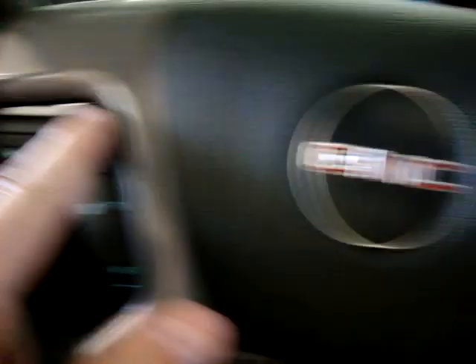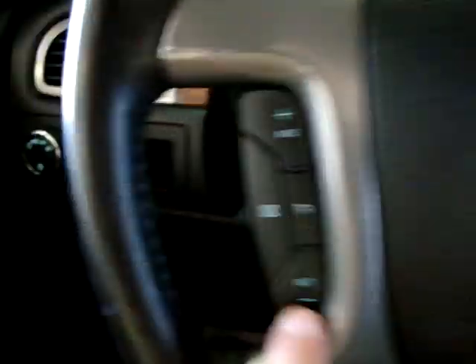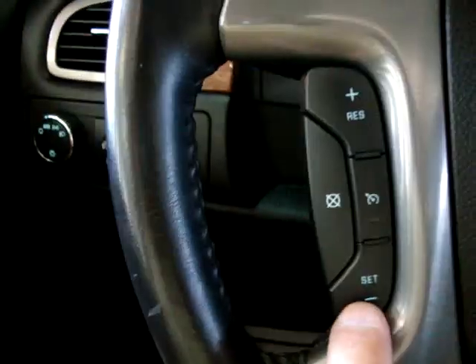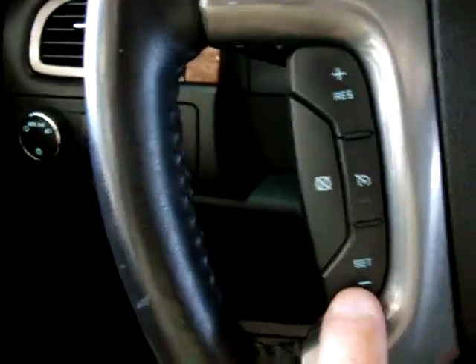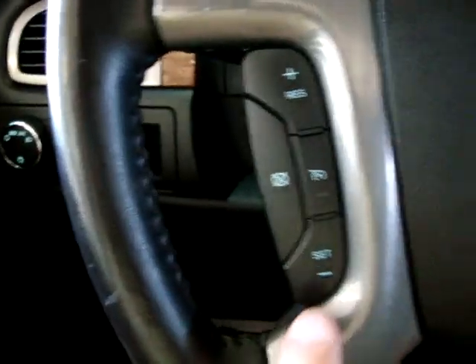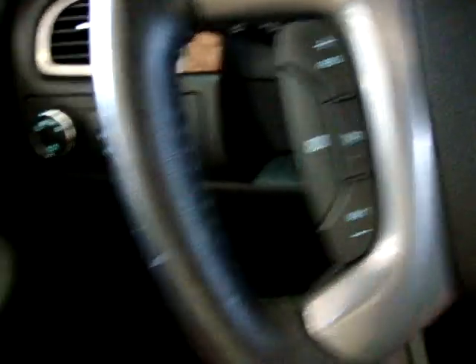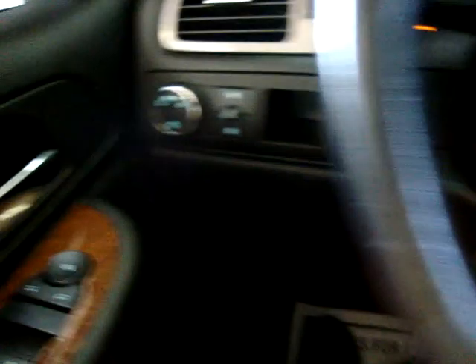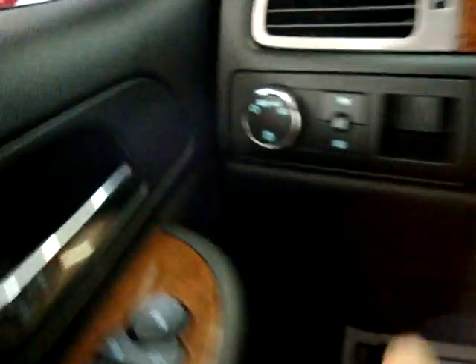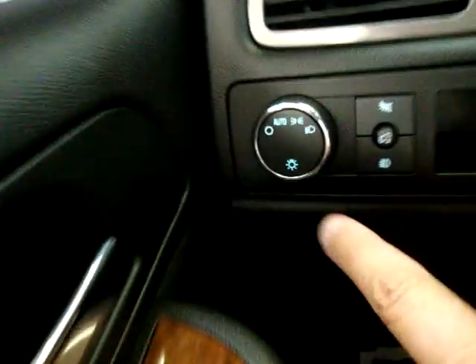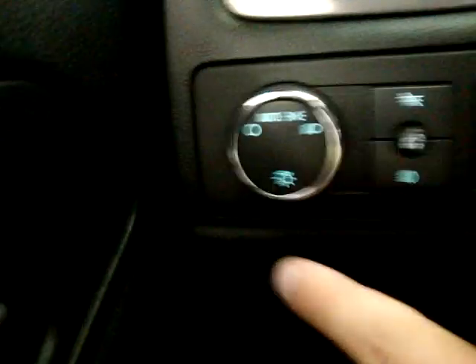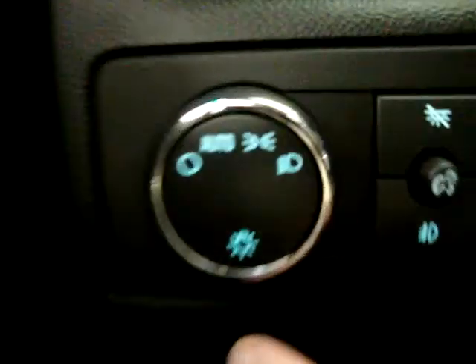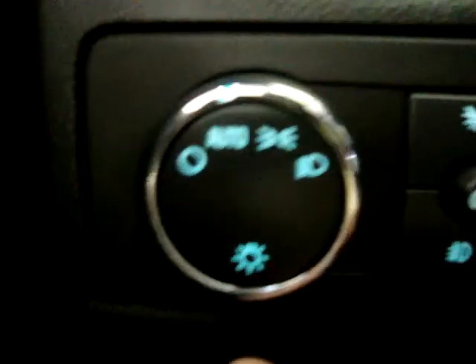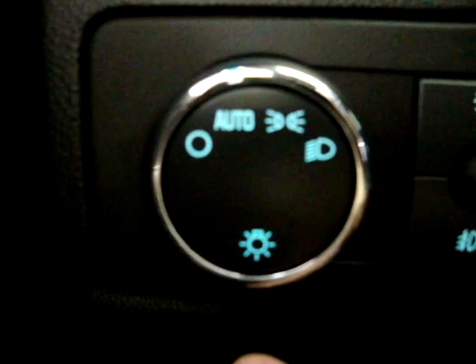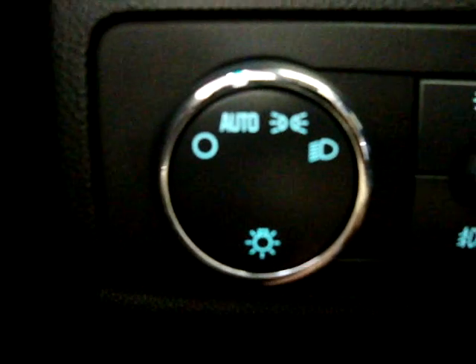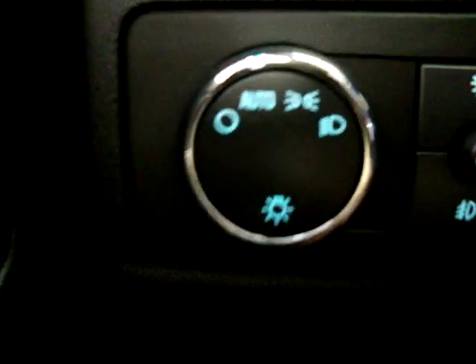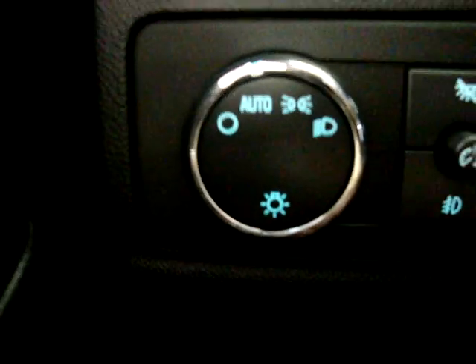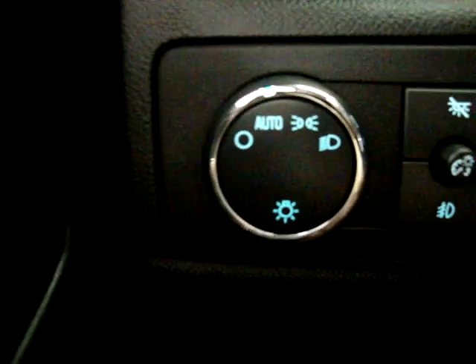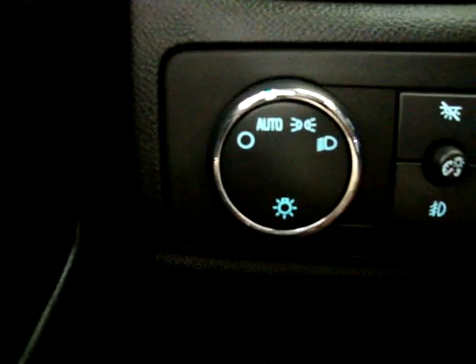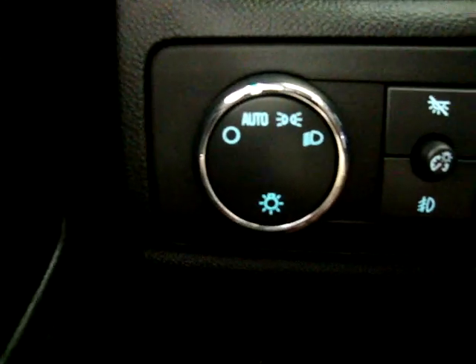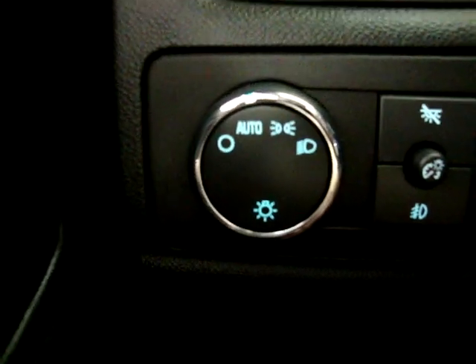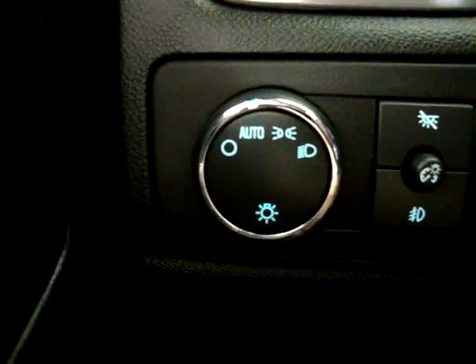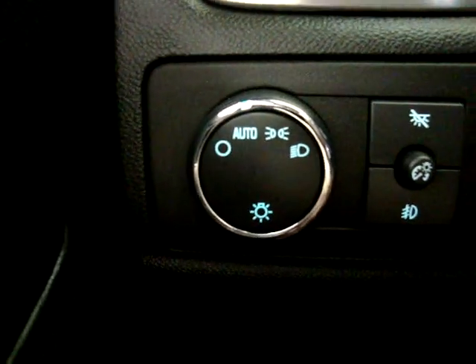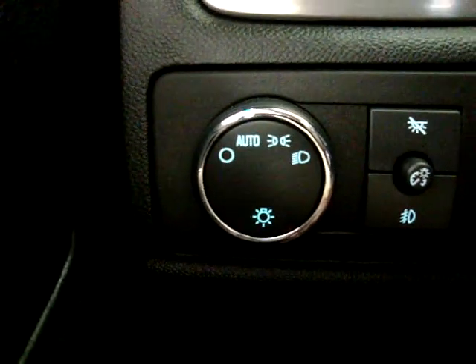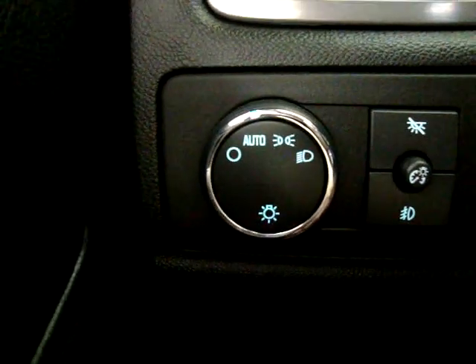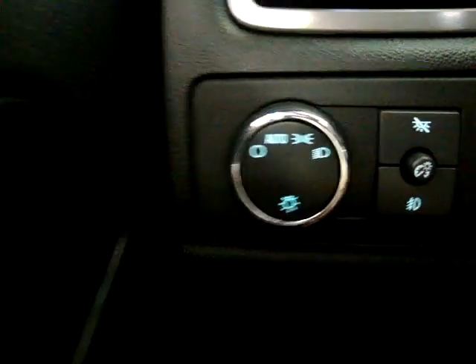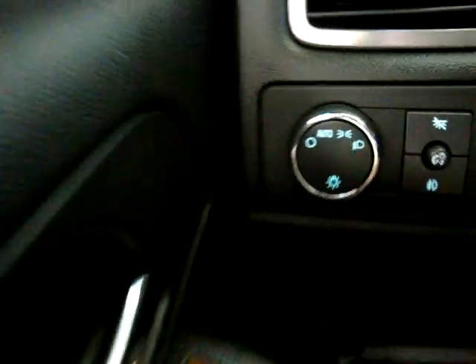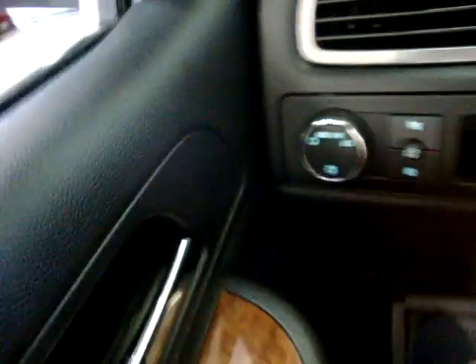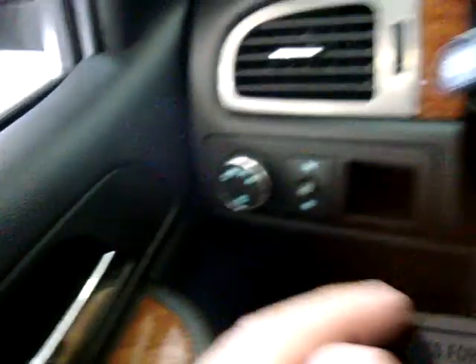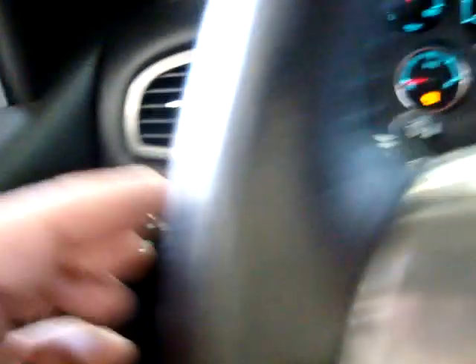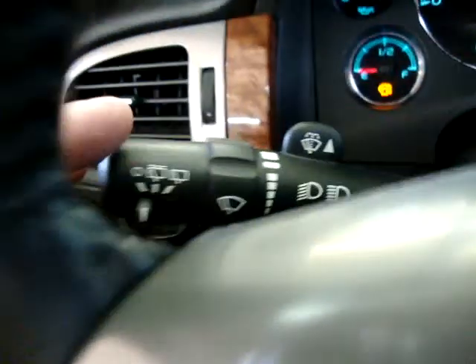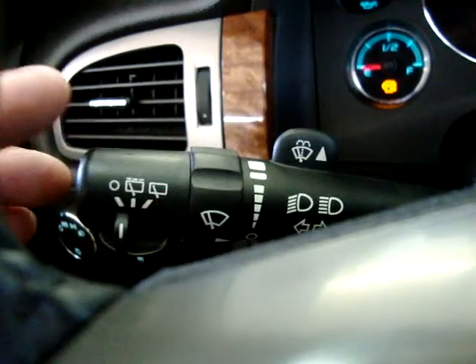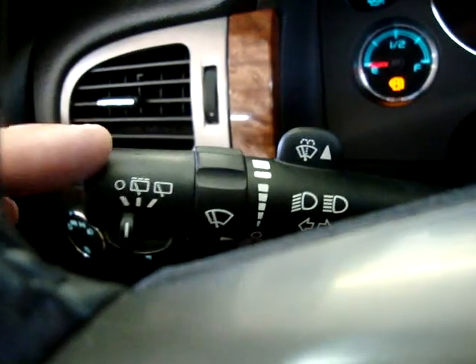Cruise control is over here. It also has automatic headlights that come on at sunset and go off at sunrise.